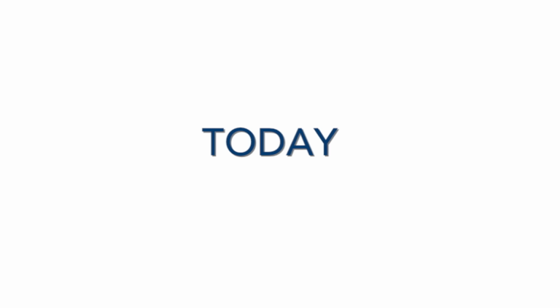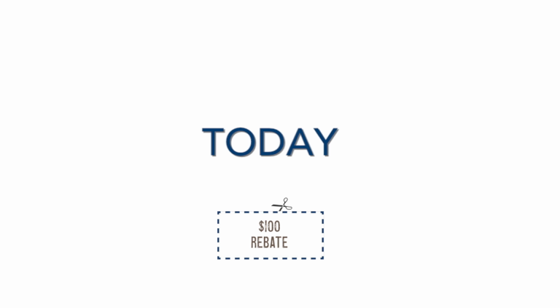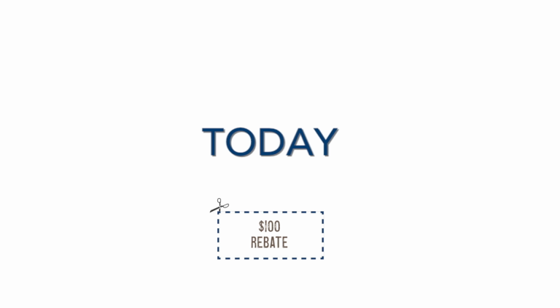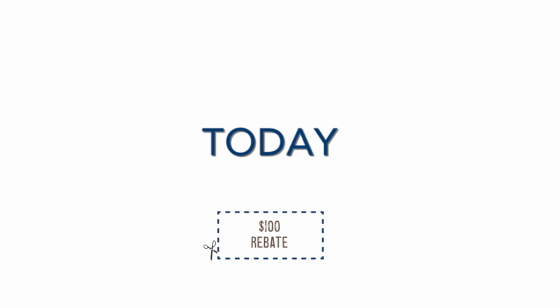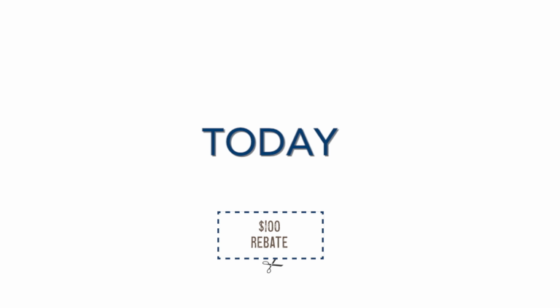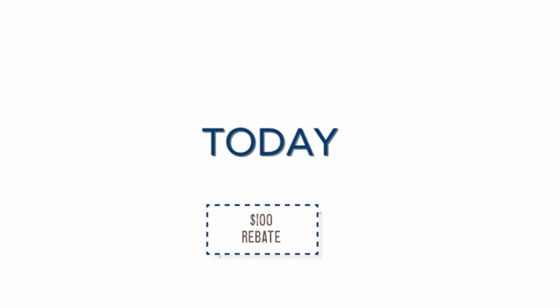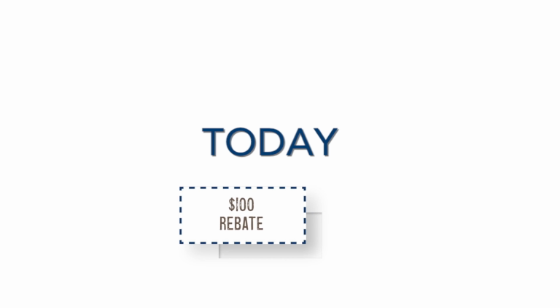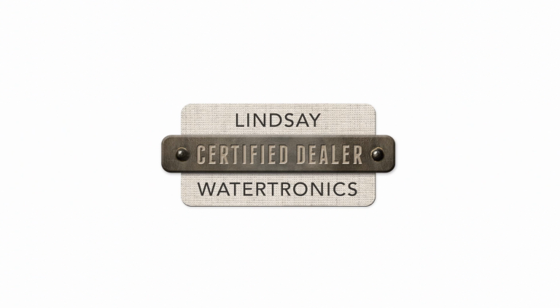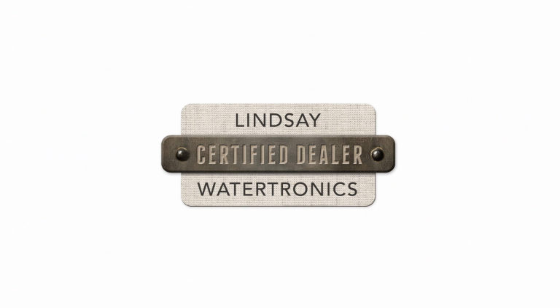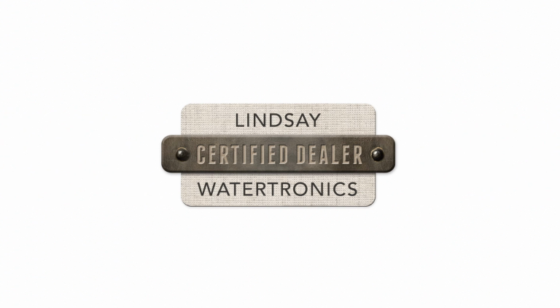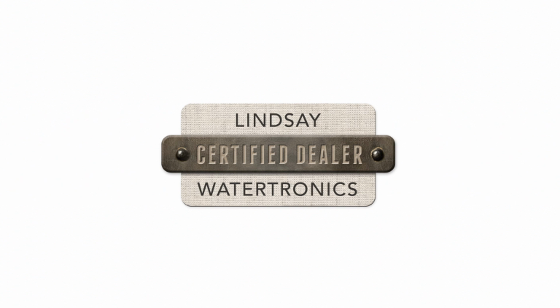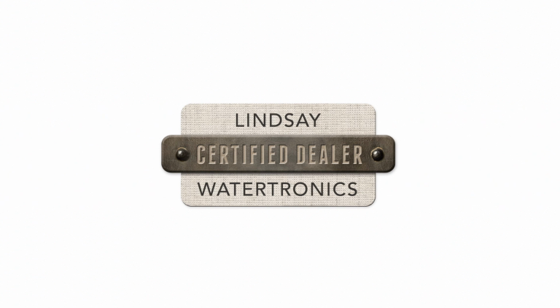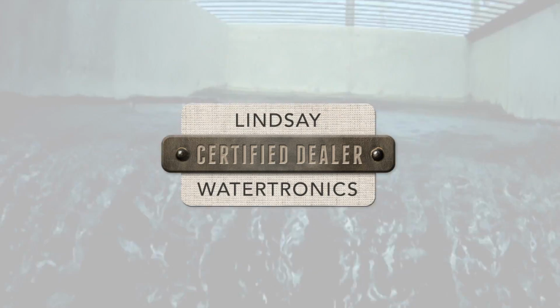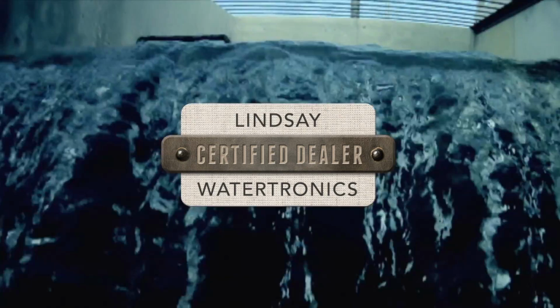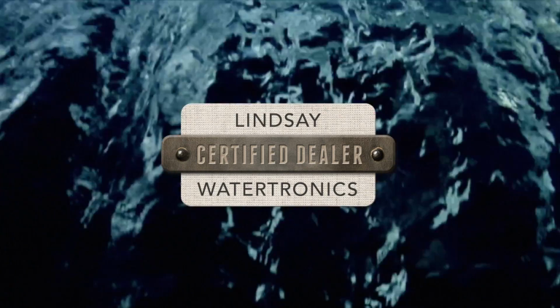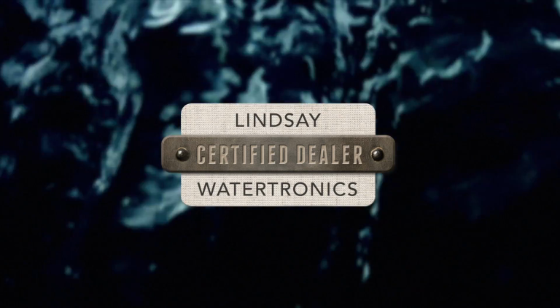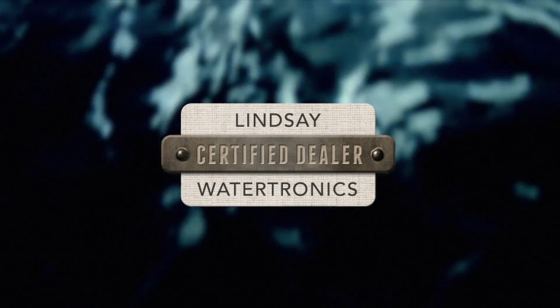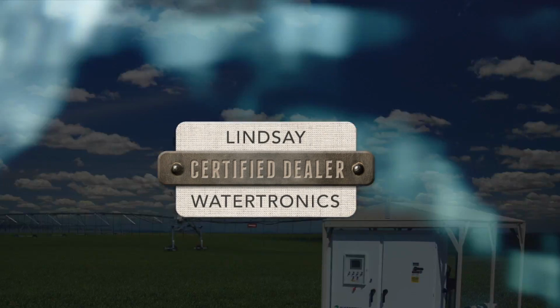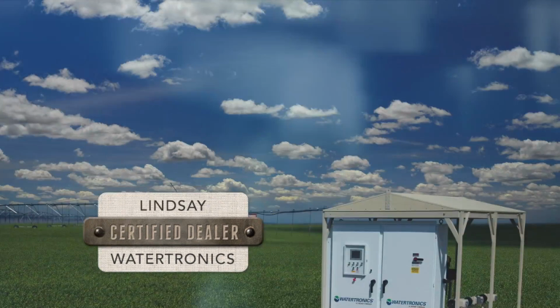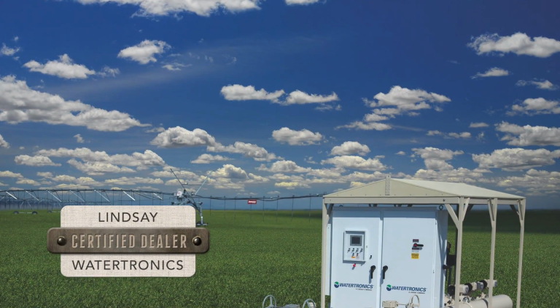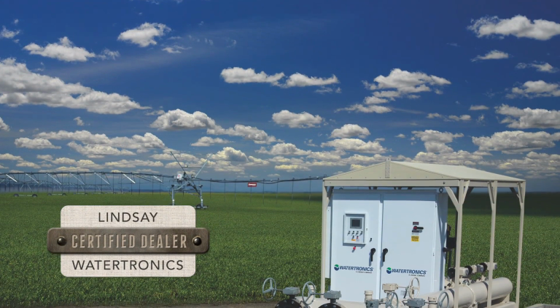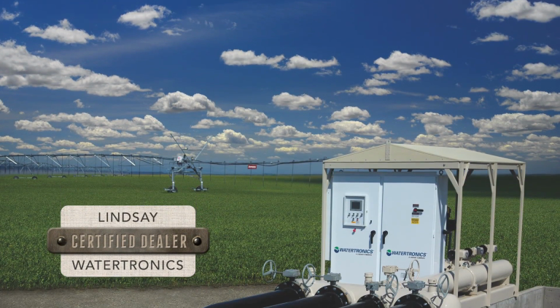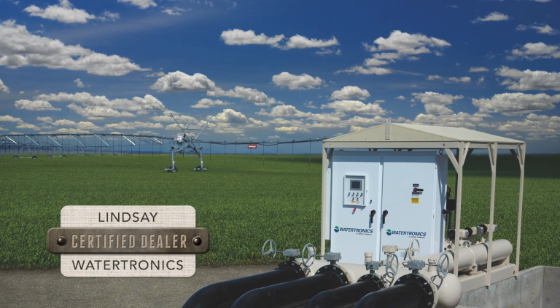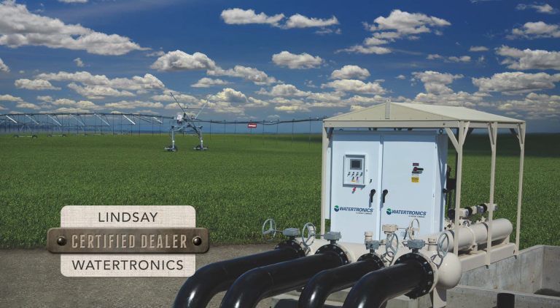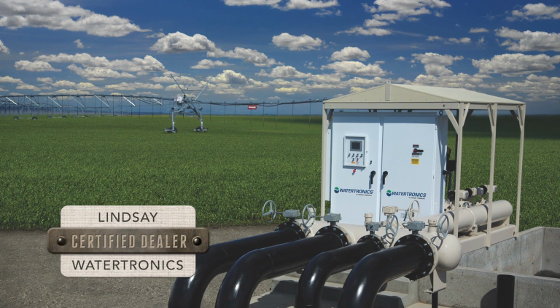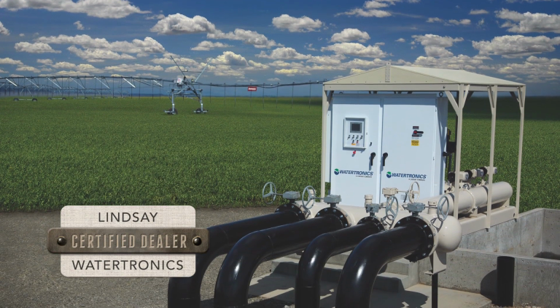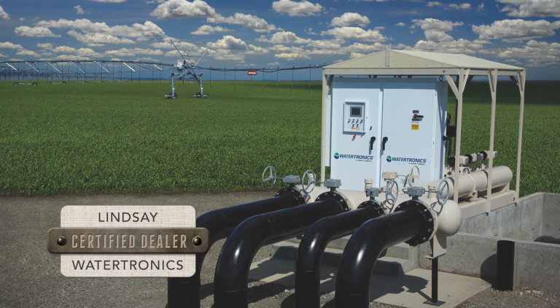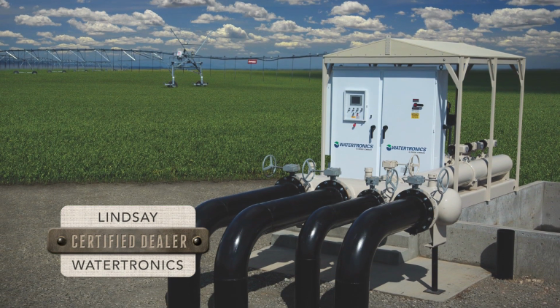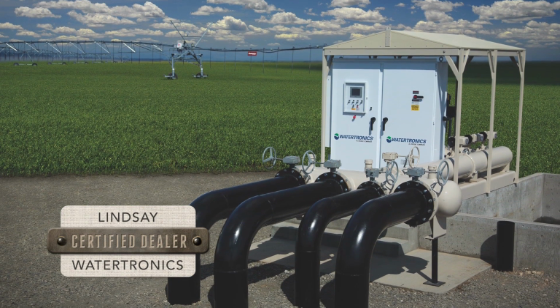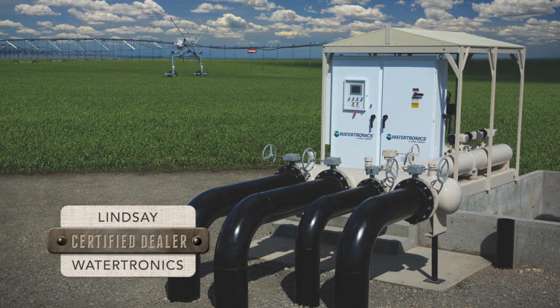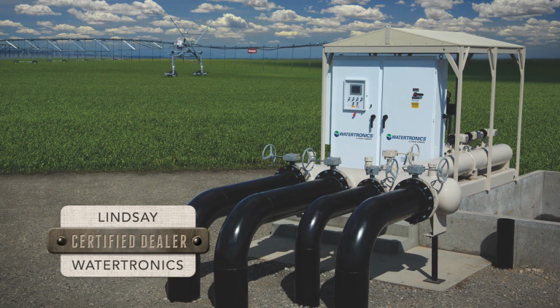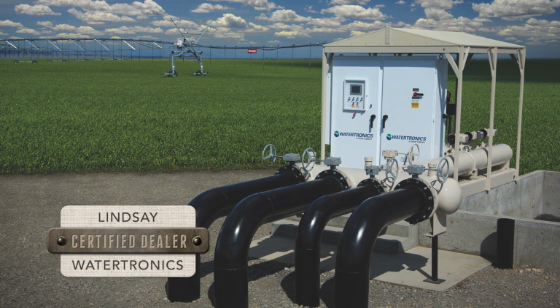Kickstart your savings today with a $100 instant rebate from your Watertronics certified Zomatic dealer. Rest assured knowing that only Zomatic offers Watertronics certified support. No other brand puts your system in the hands of those who know VFD technology best.